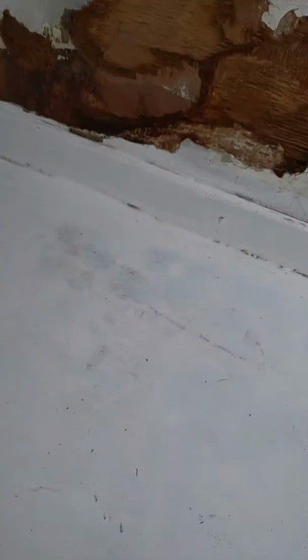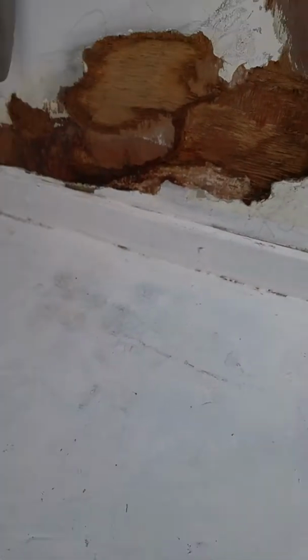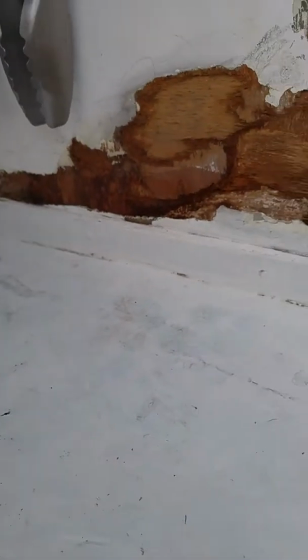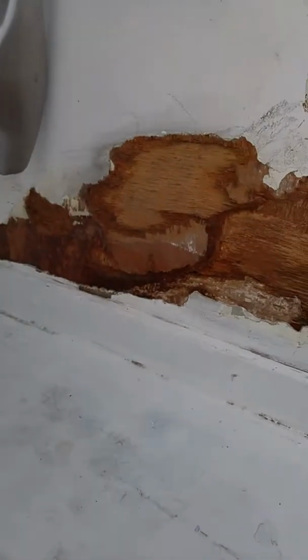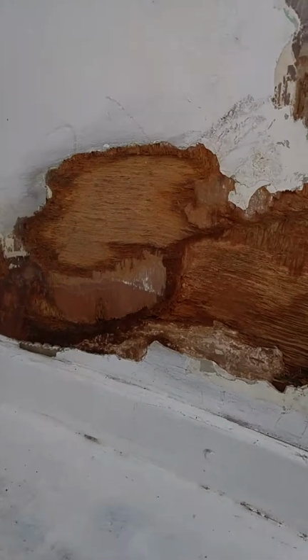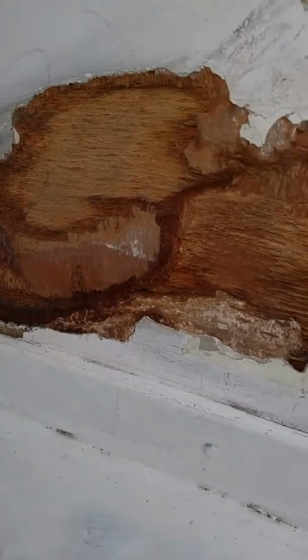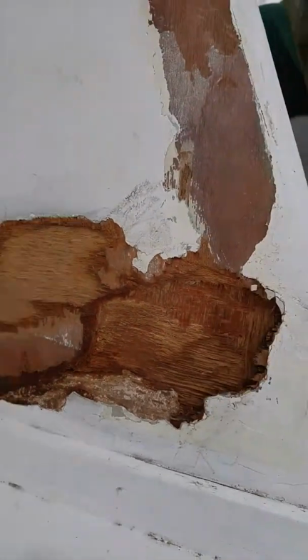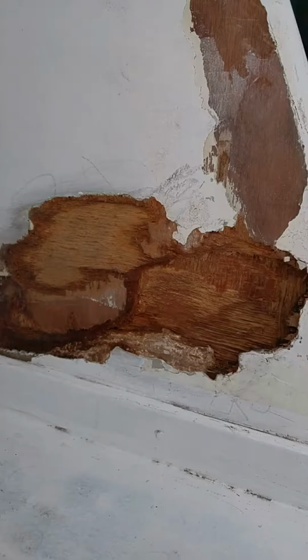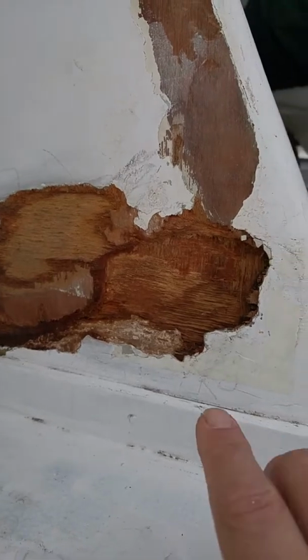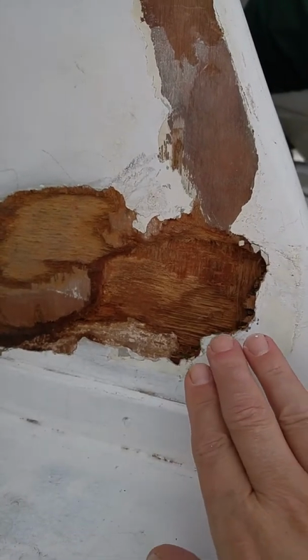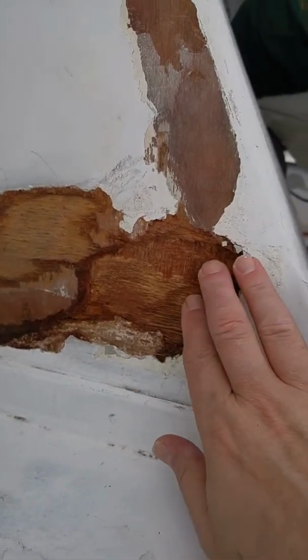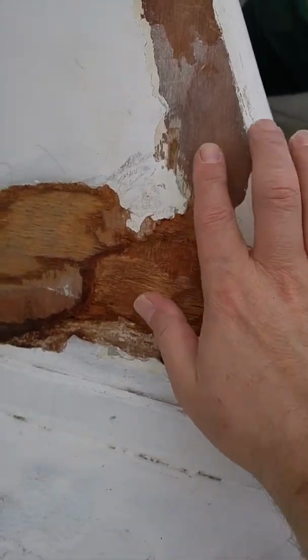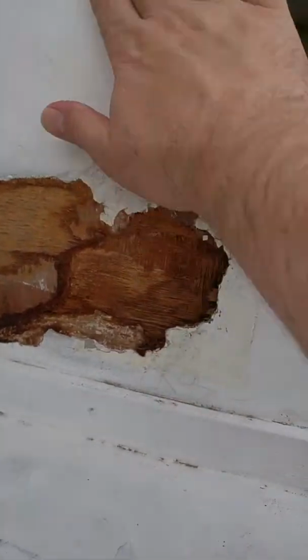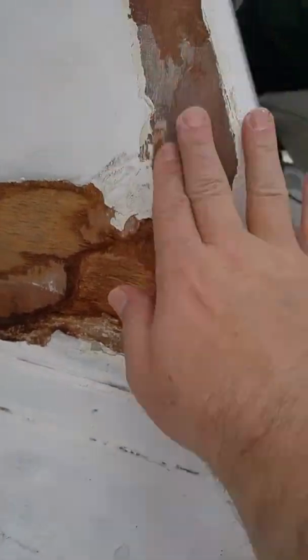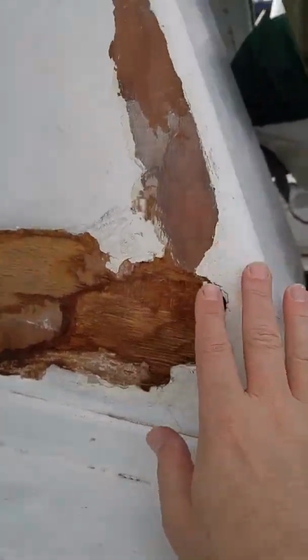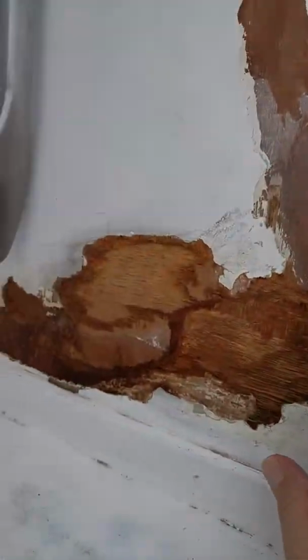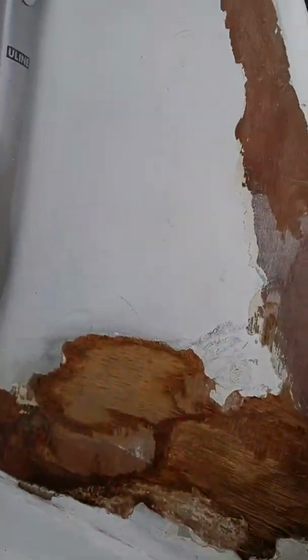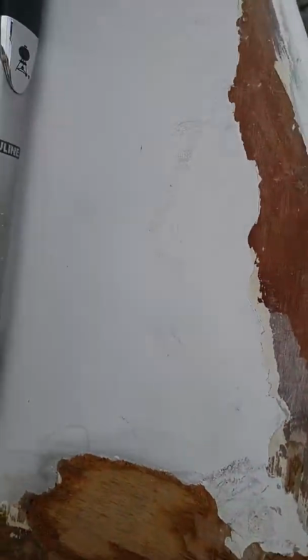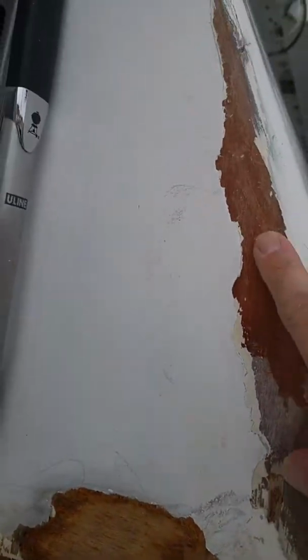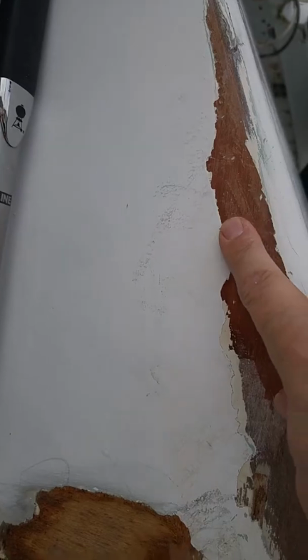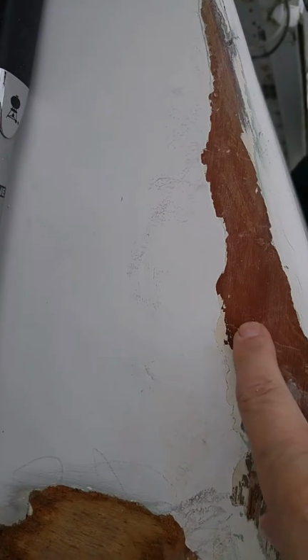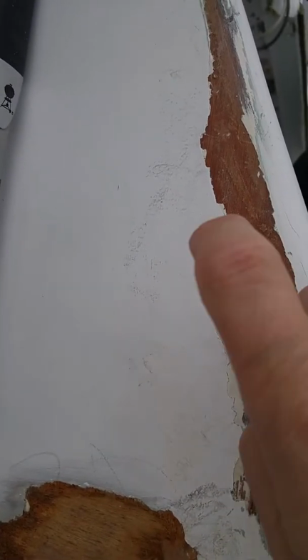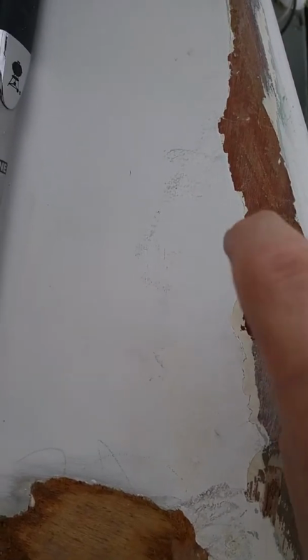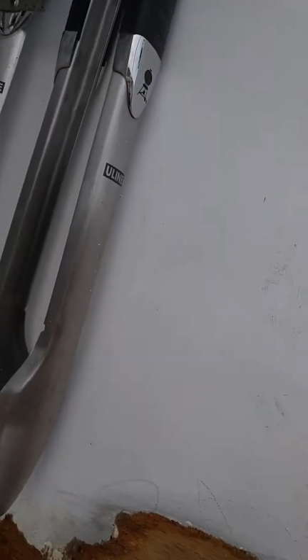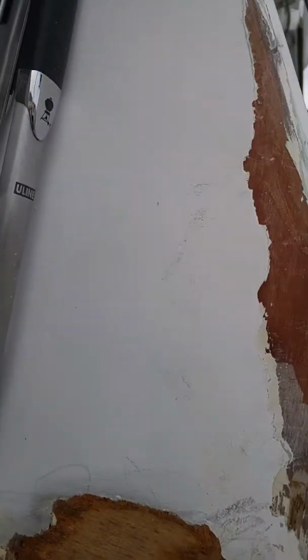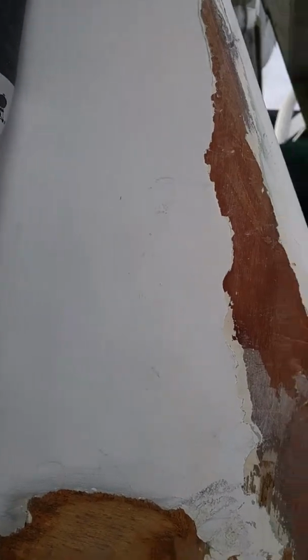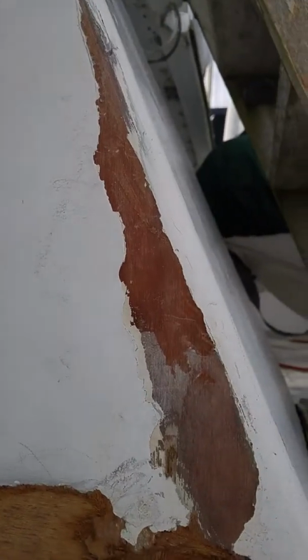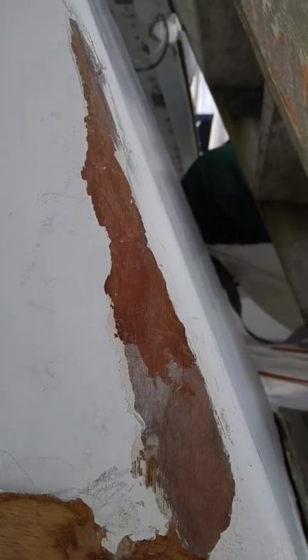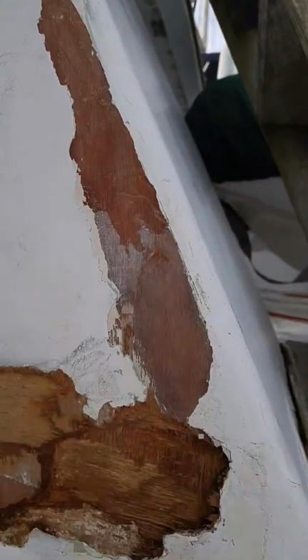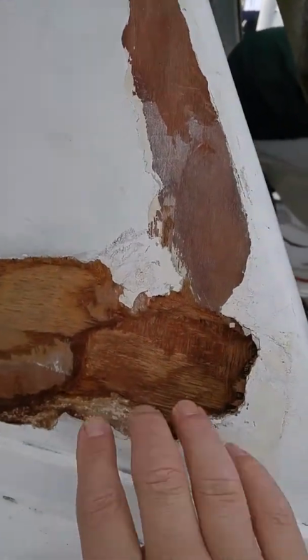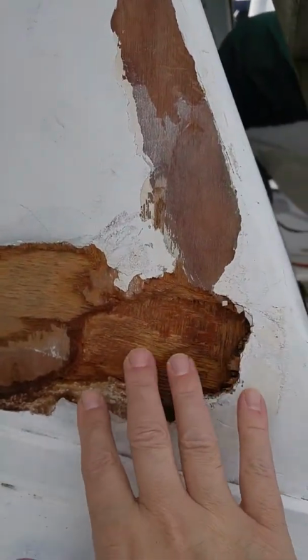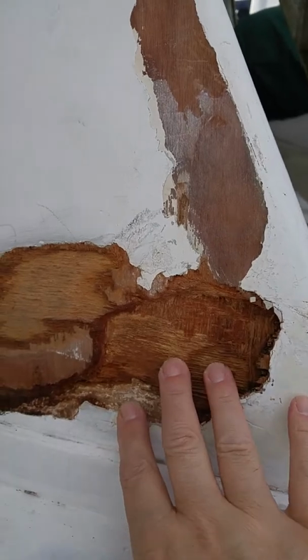So what we've got going on here, because of the extent of the damage — this is actually just surface damage. It didn't manage to rot any of the mahogany, so it's beautiful. However, down here it did.